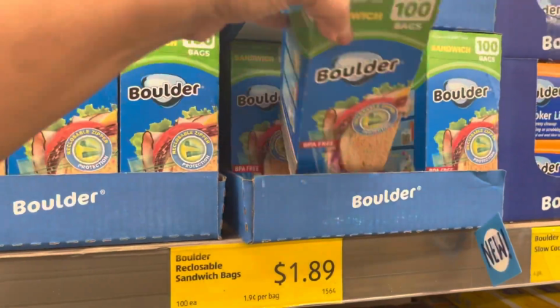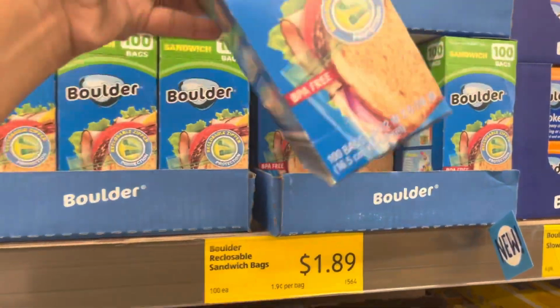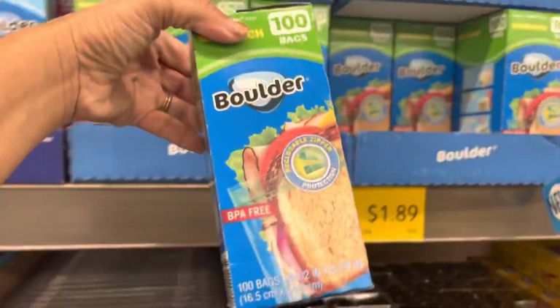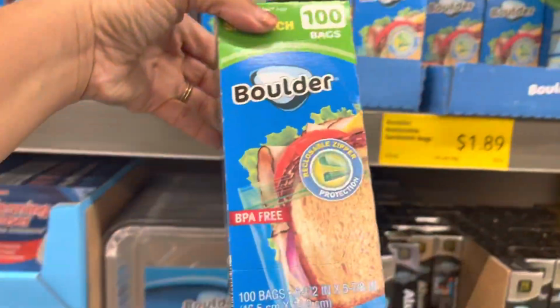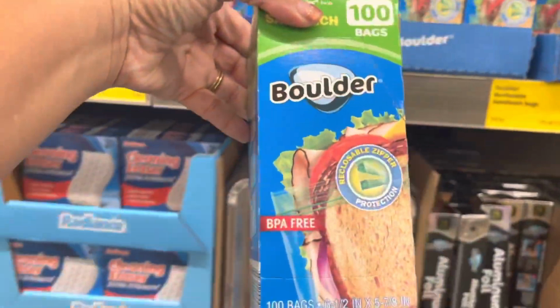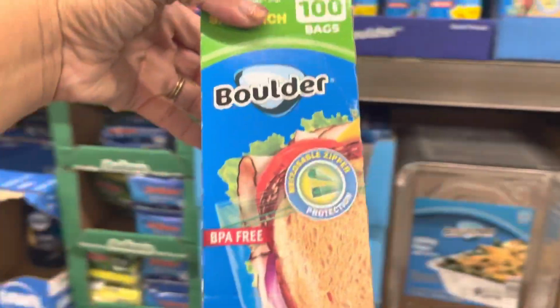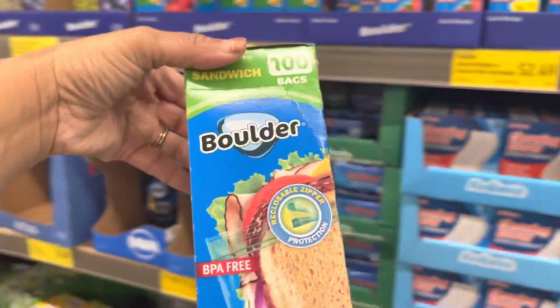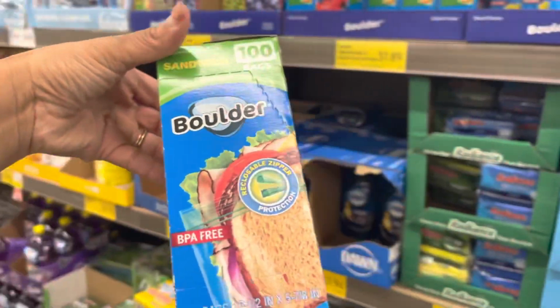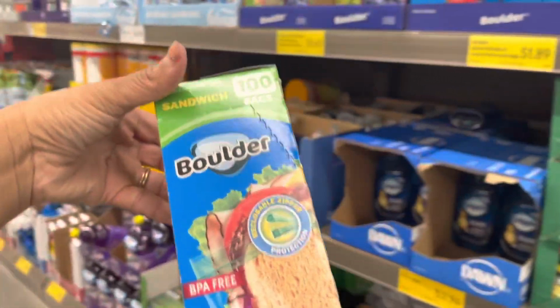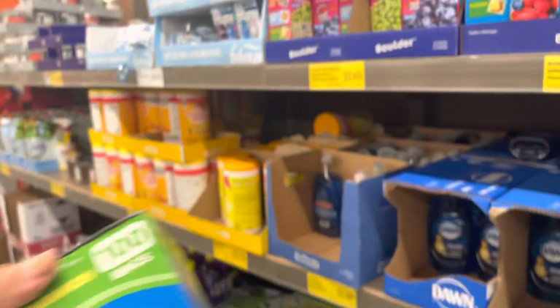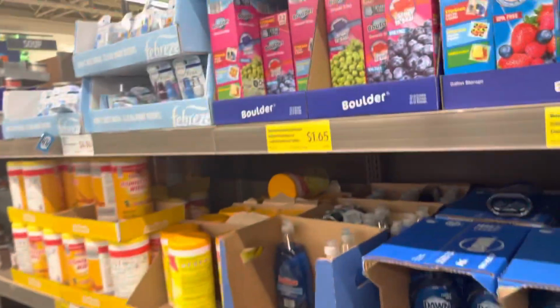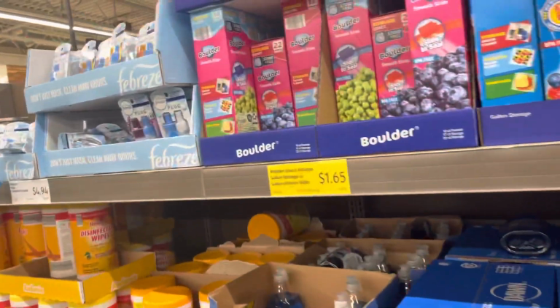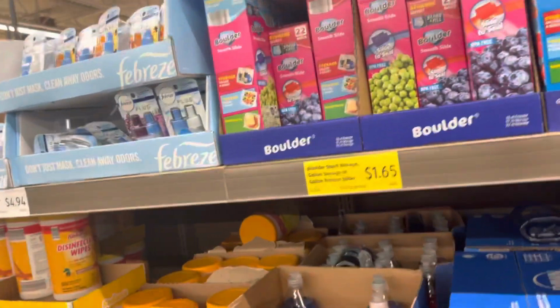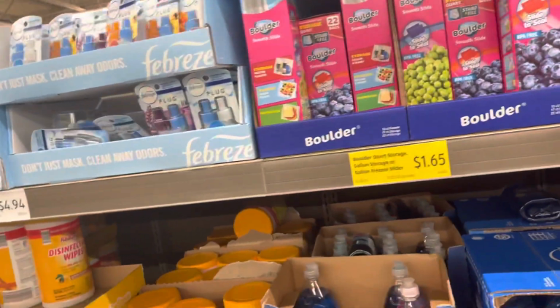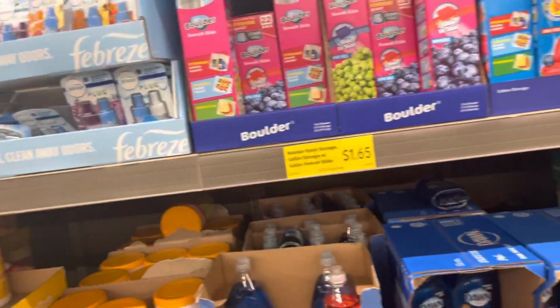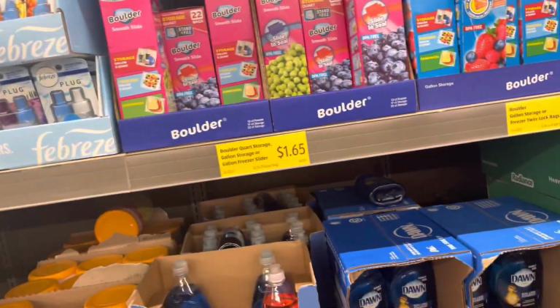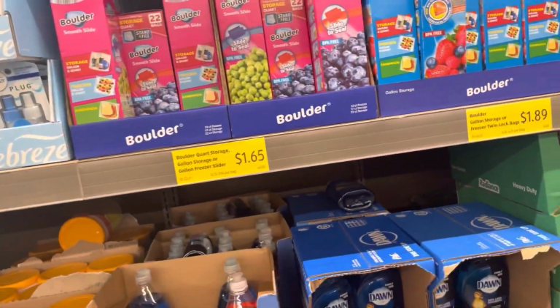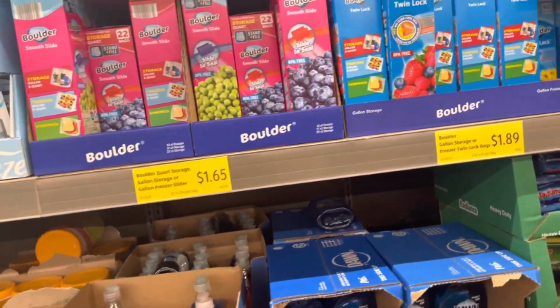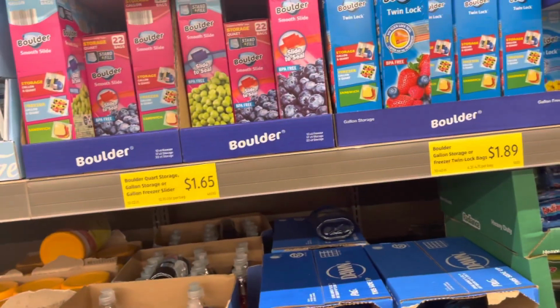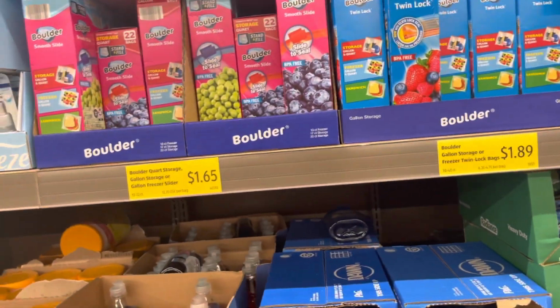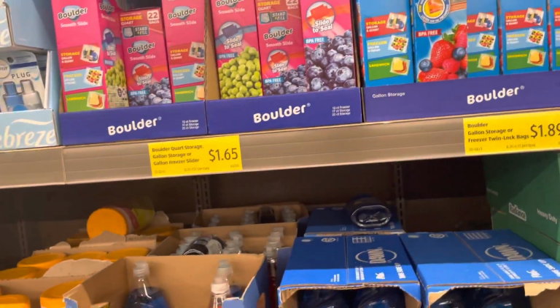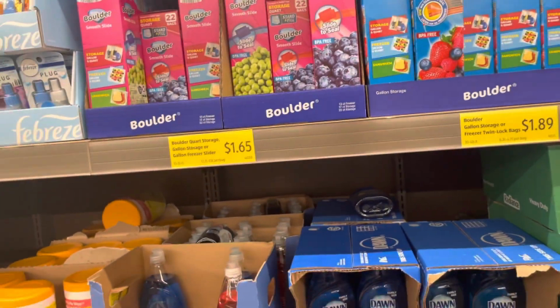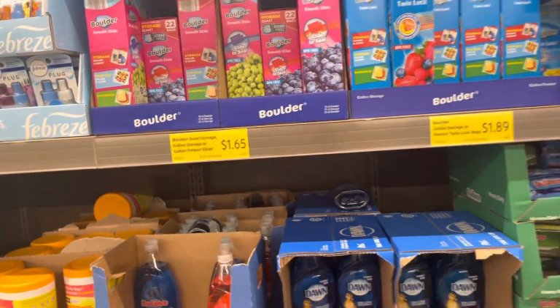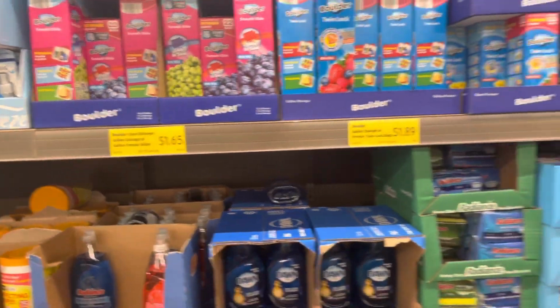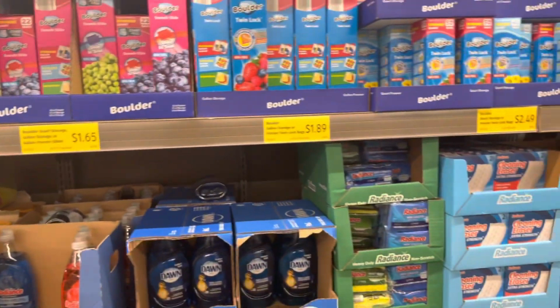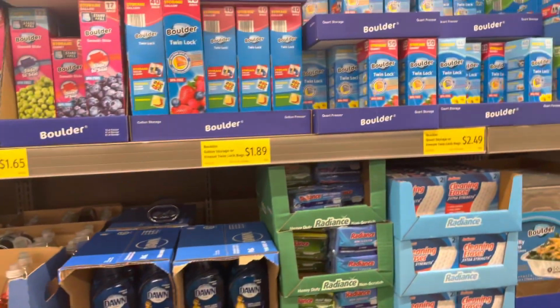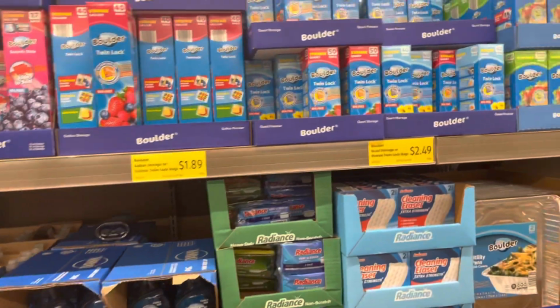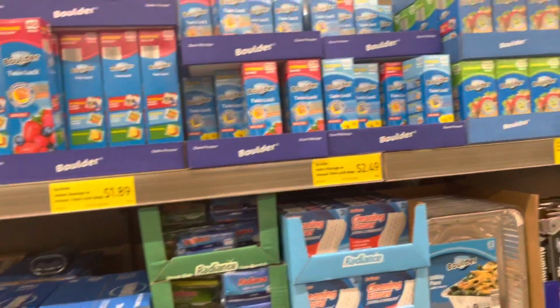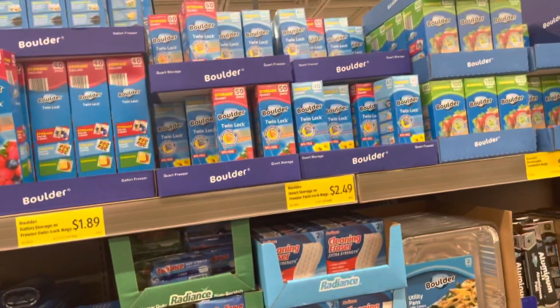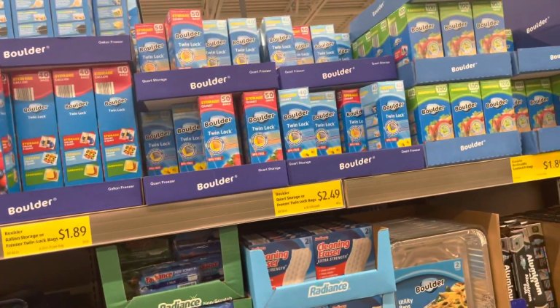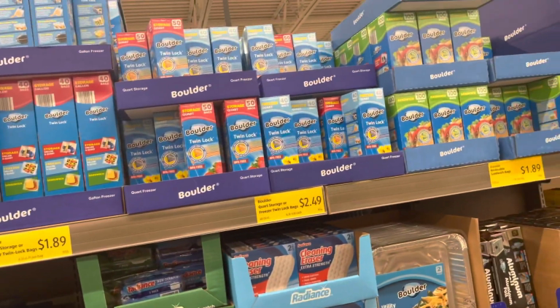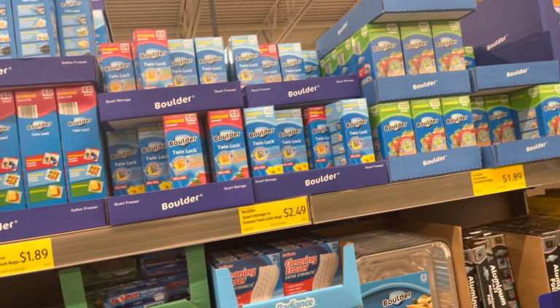I think these sandwich bags are actually cheaper here — $1.89. I'm going to get one of those. I wanted the fold-lock type but I don't see it.